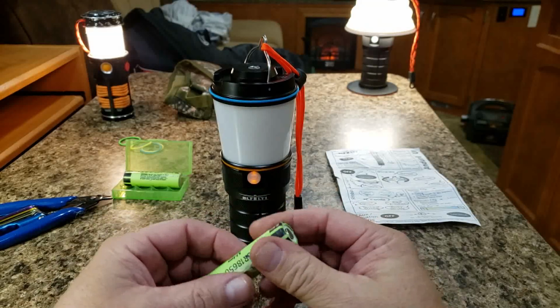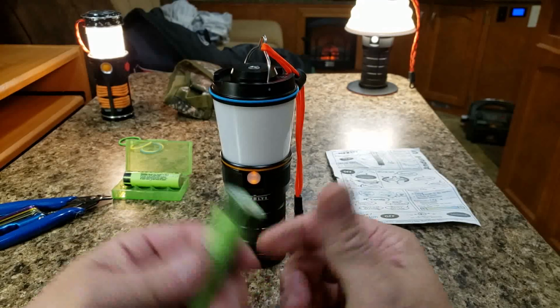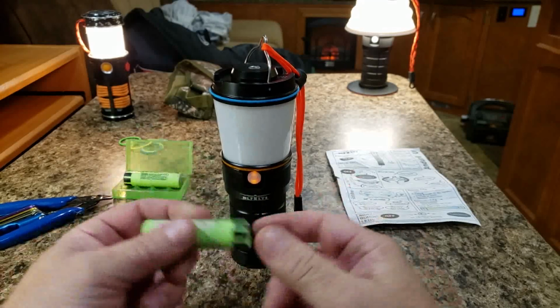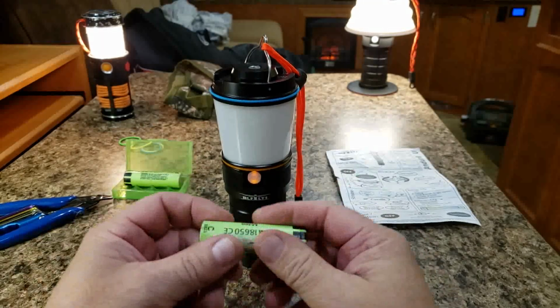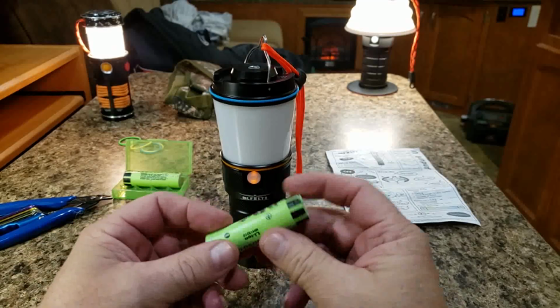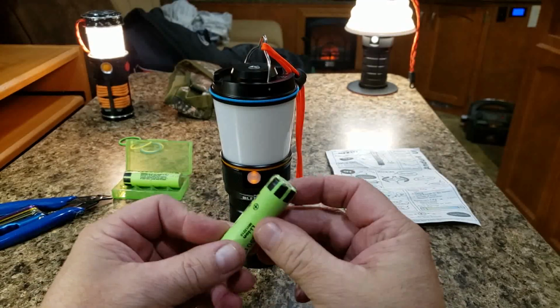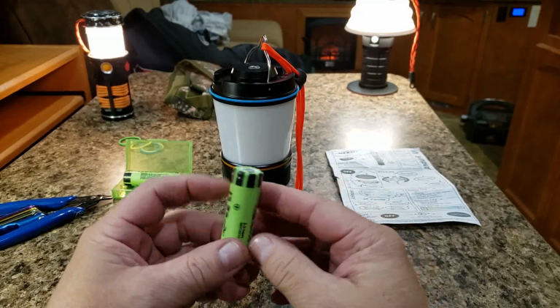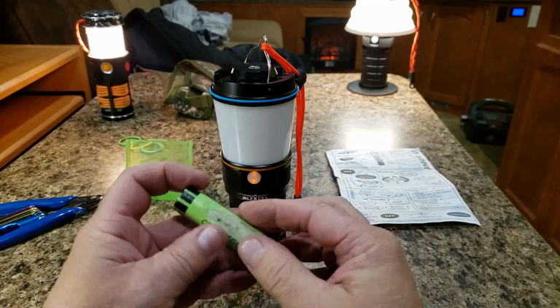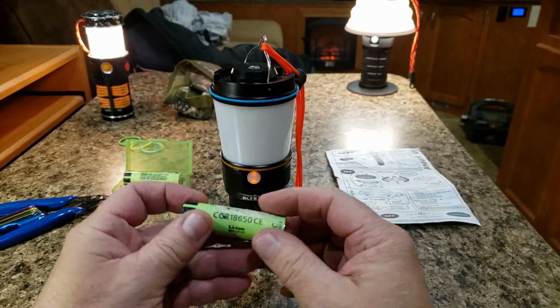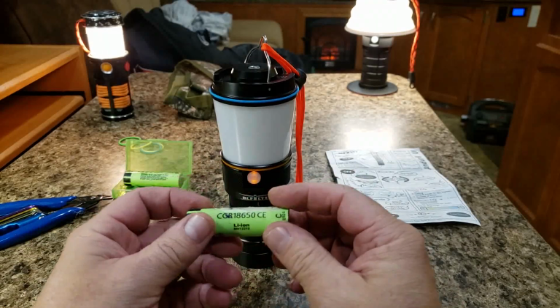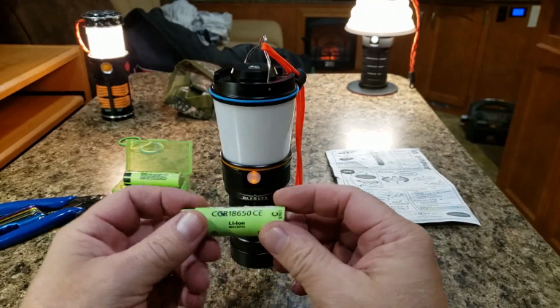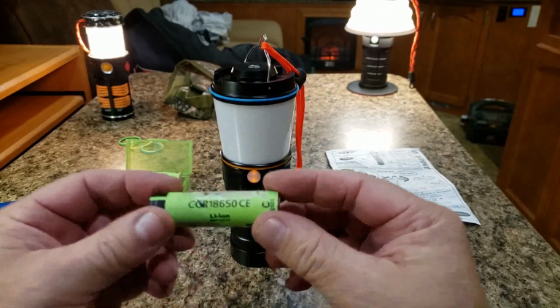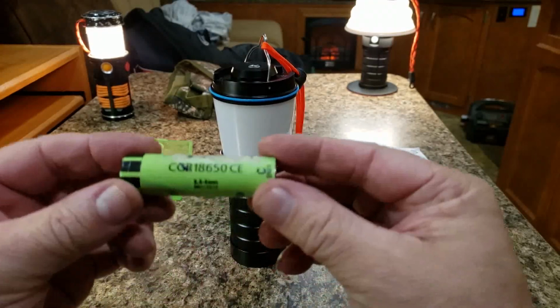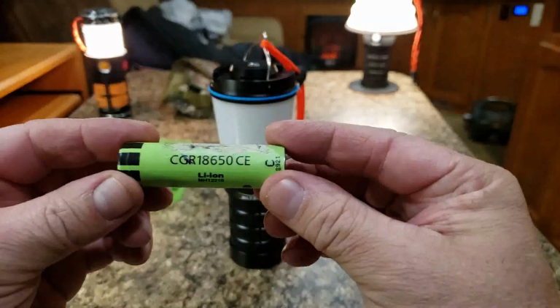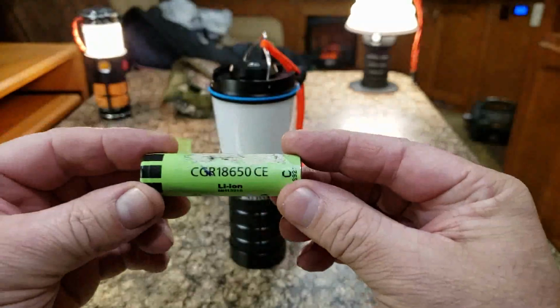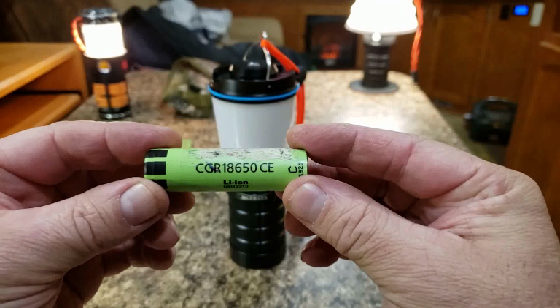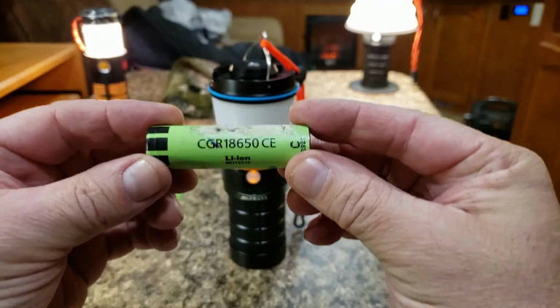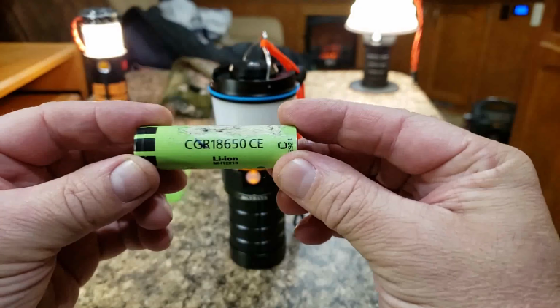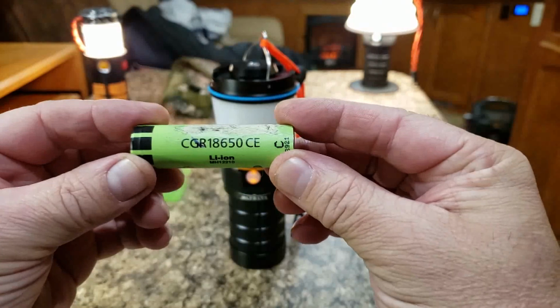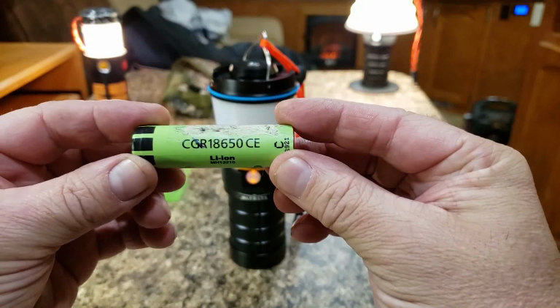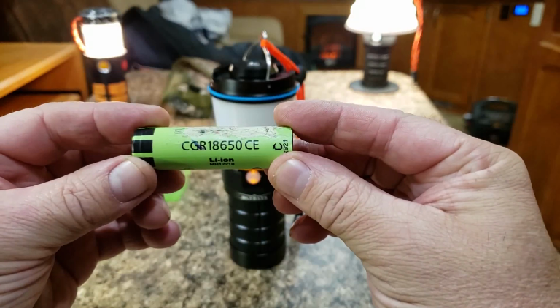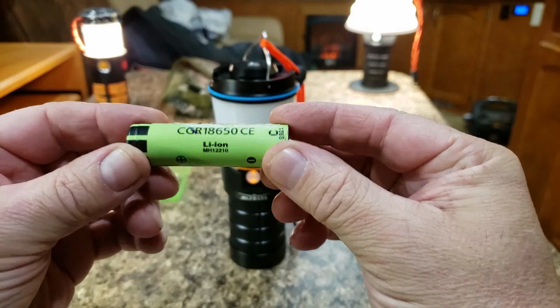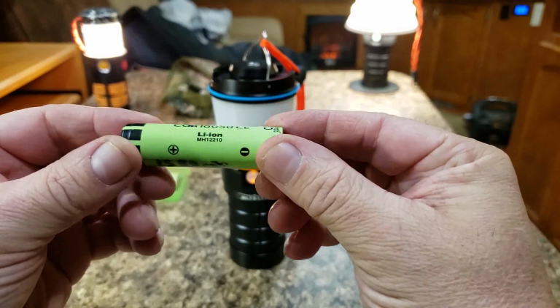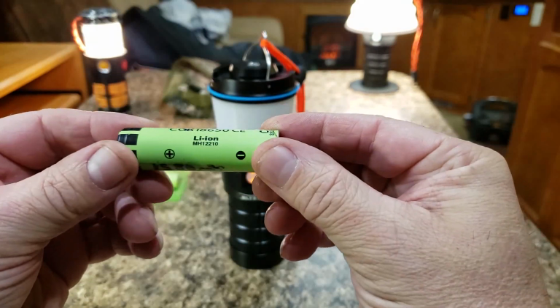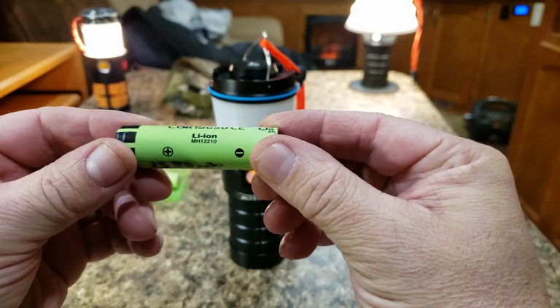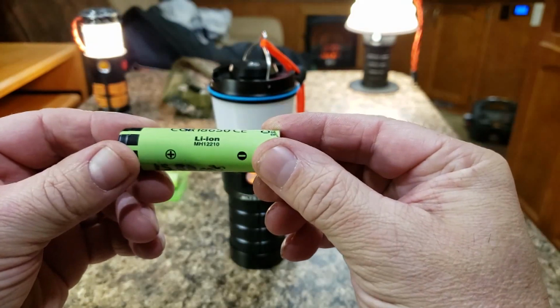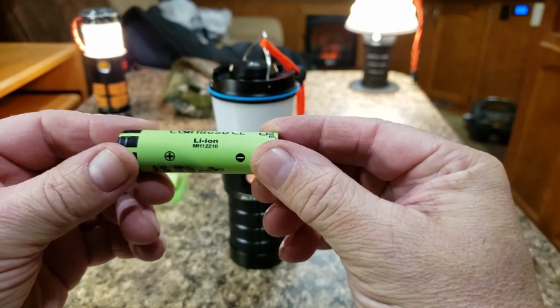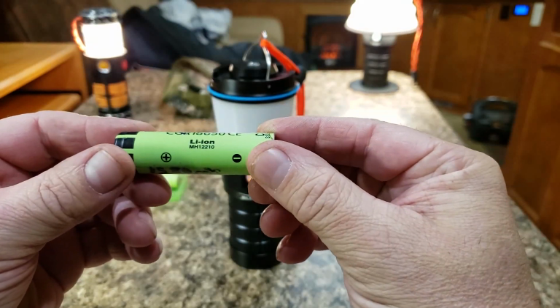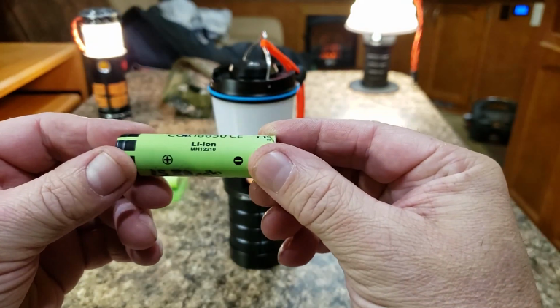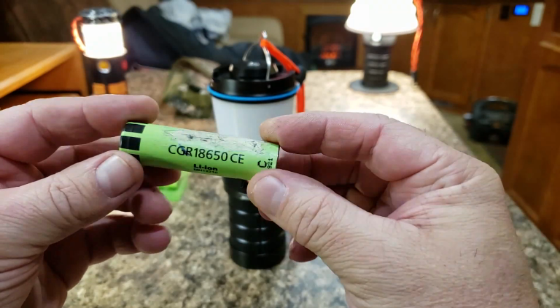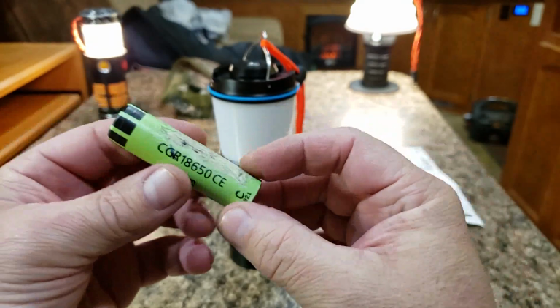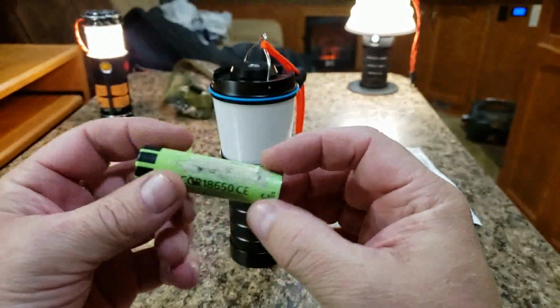I've been testing a bunch of random cells, and these were a couple of laptop pulls I had — CGR-18650CE MH12210 type cells.